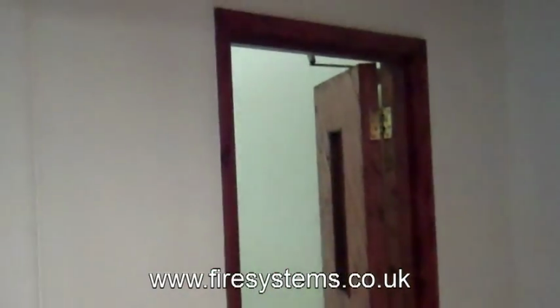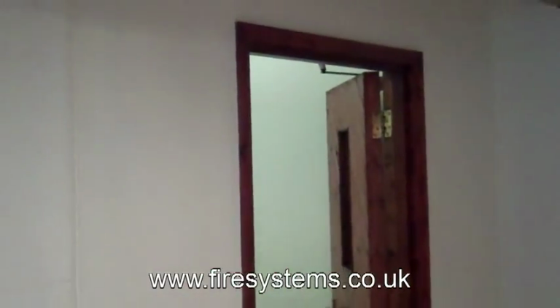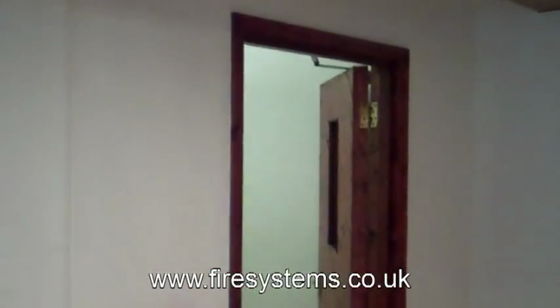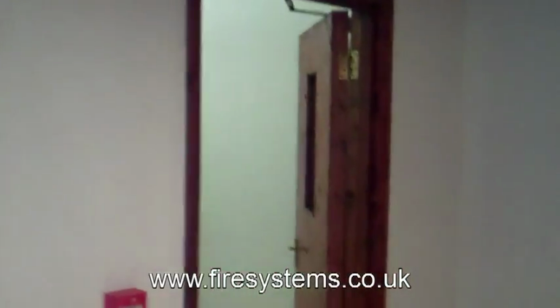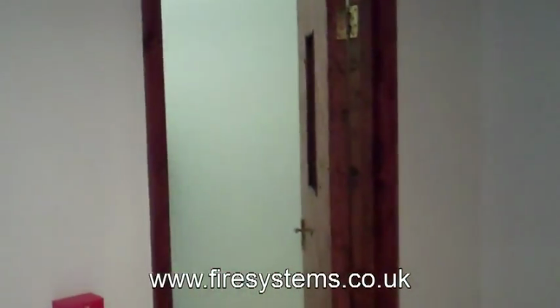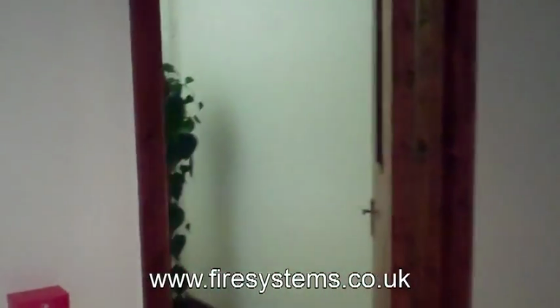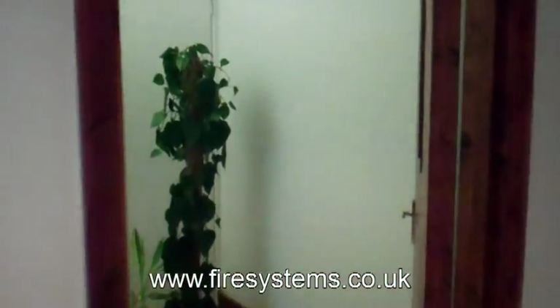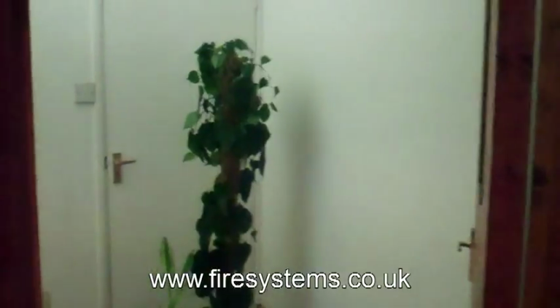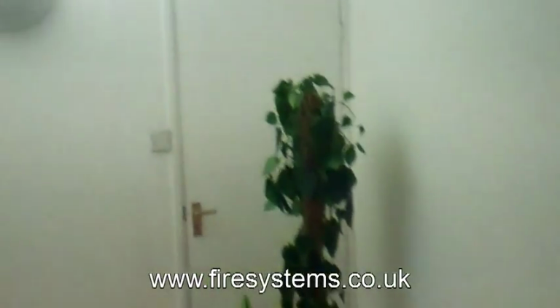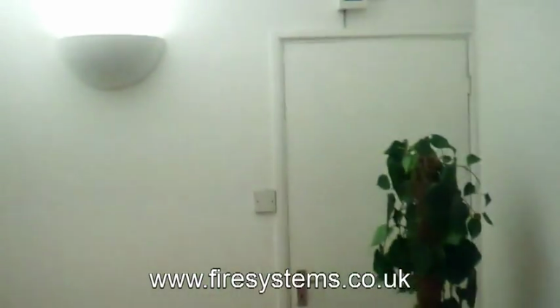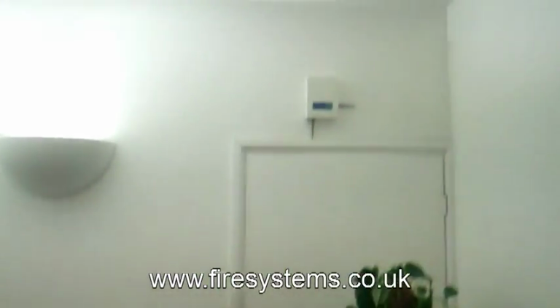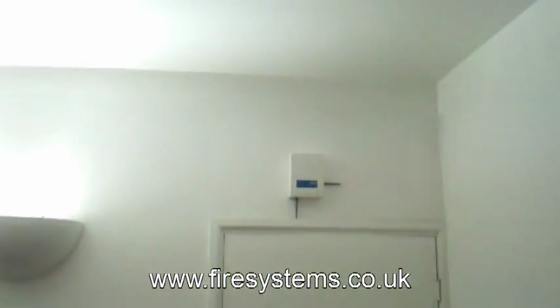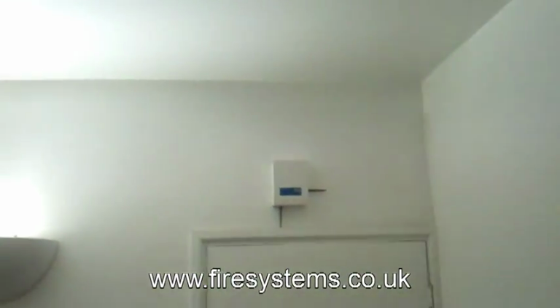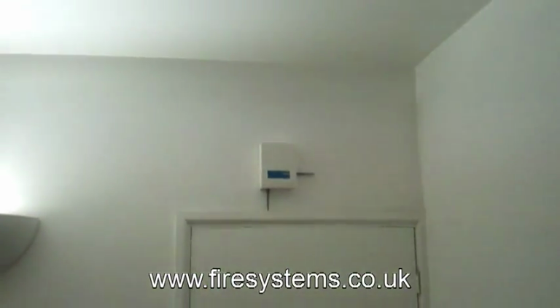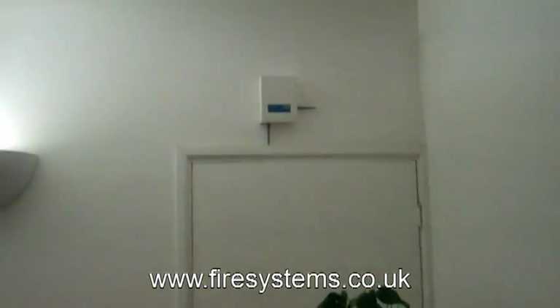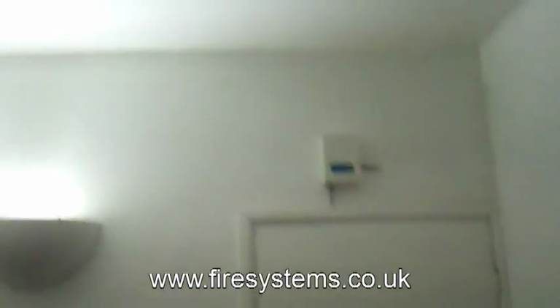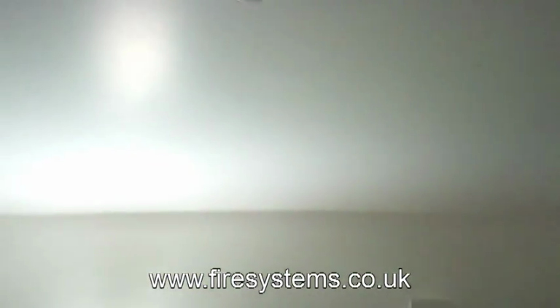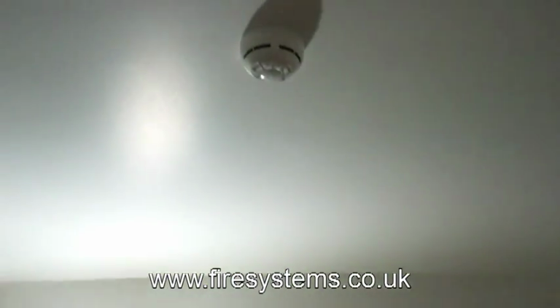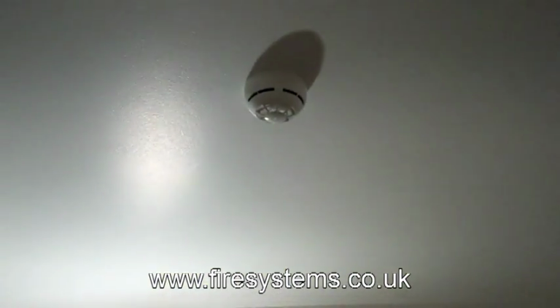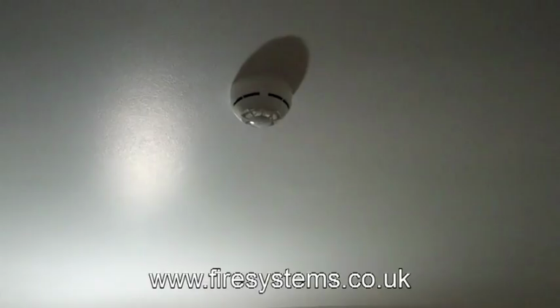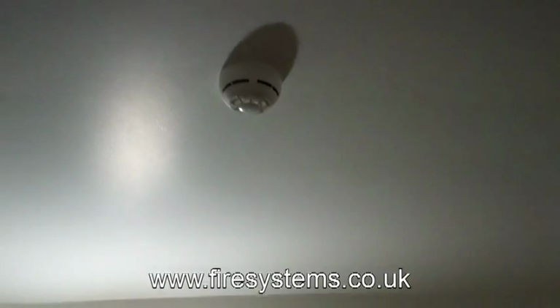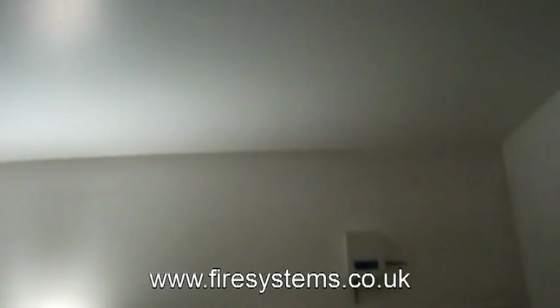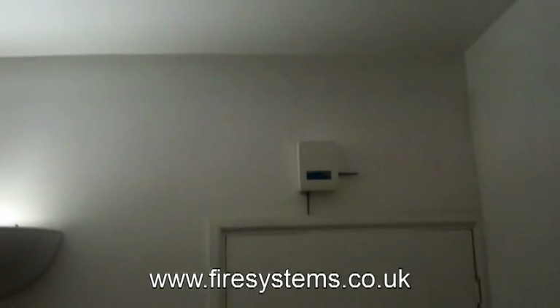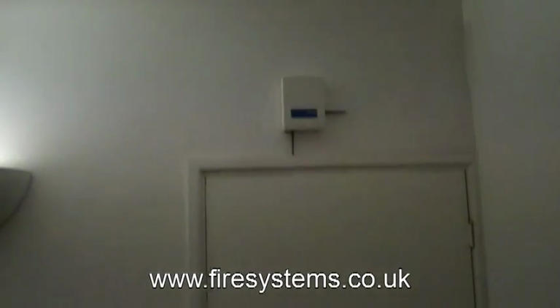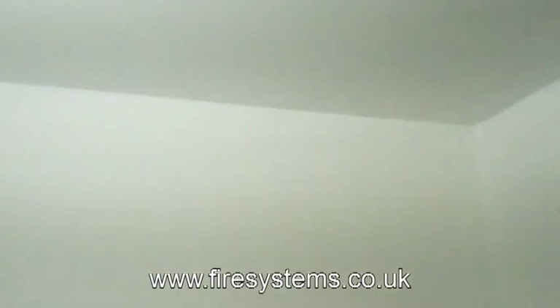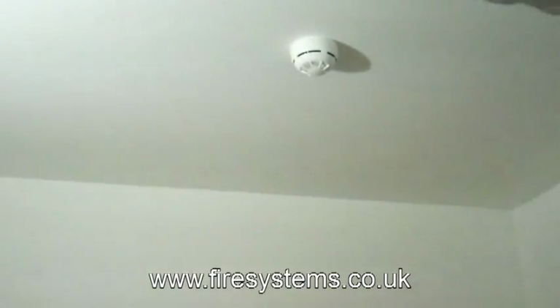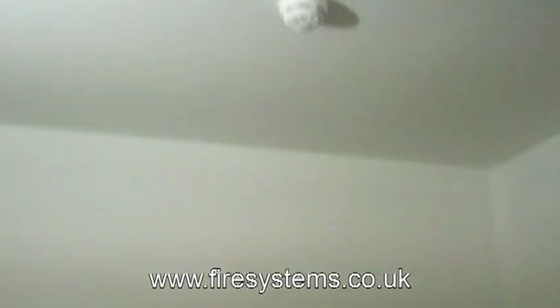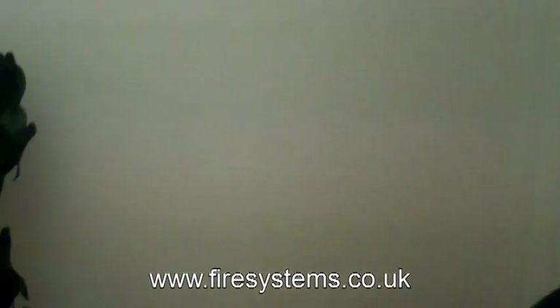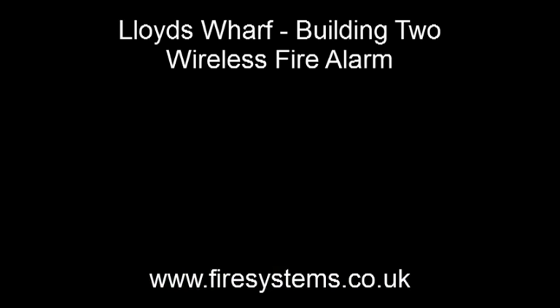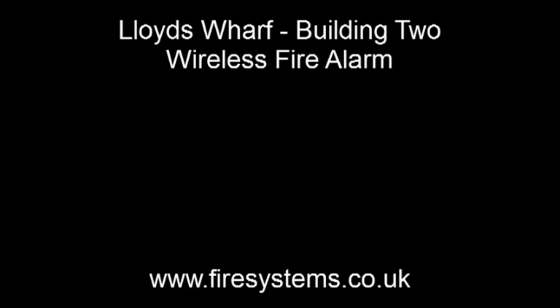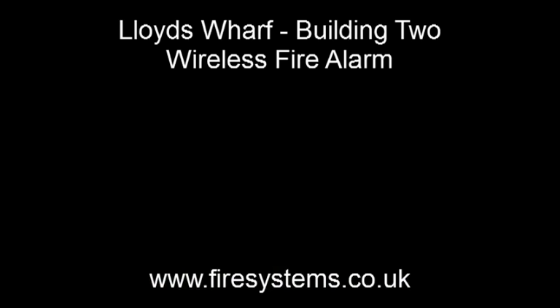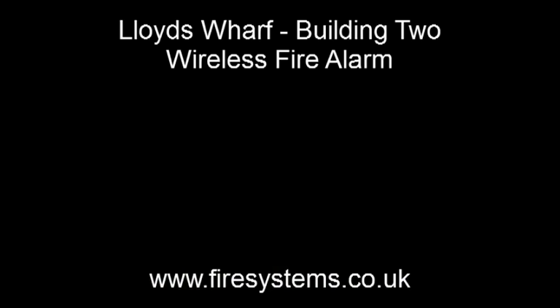The installation took us about a day. Again, above the door as shown earlier is the translator, and that translator talks to all the detectors.